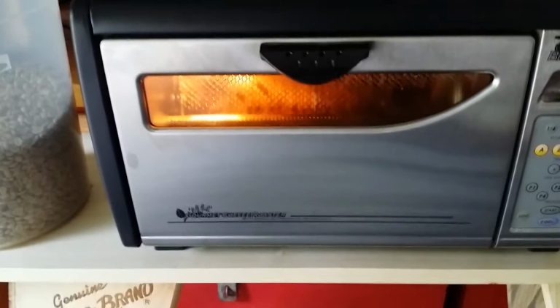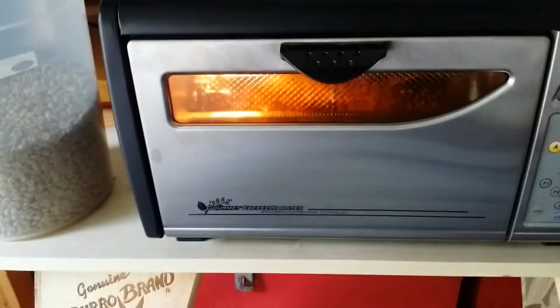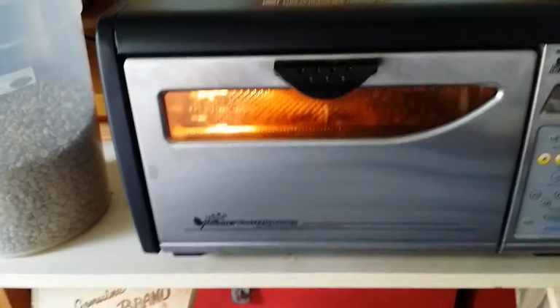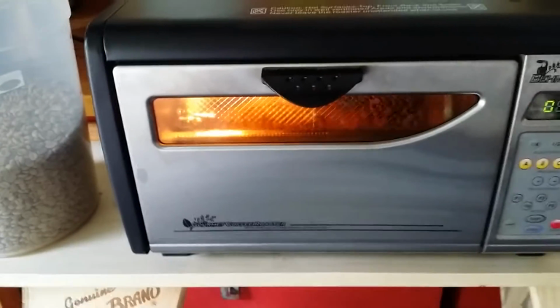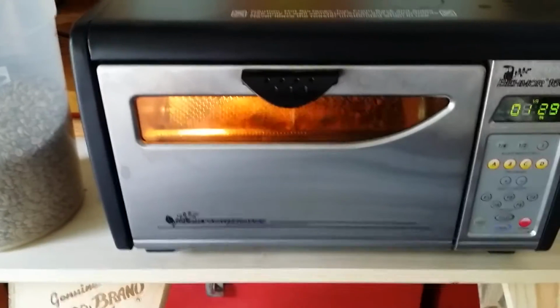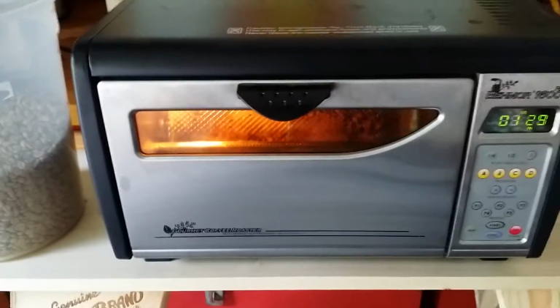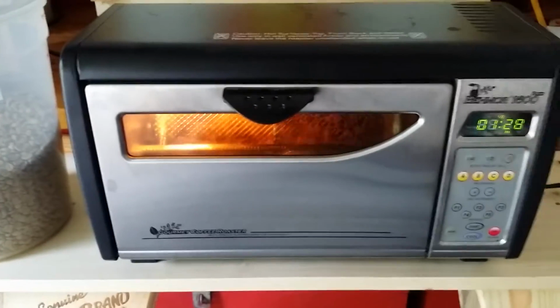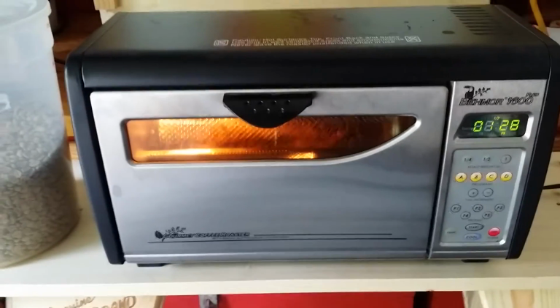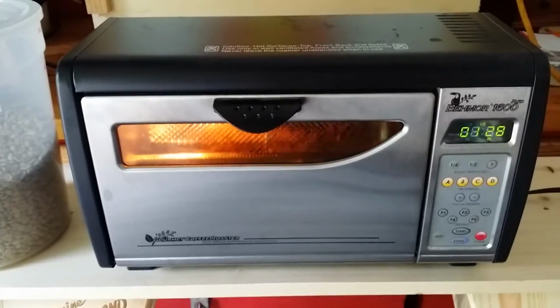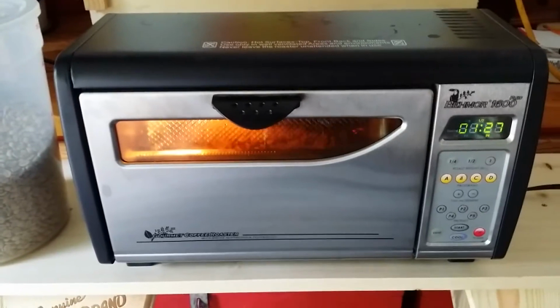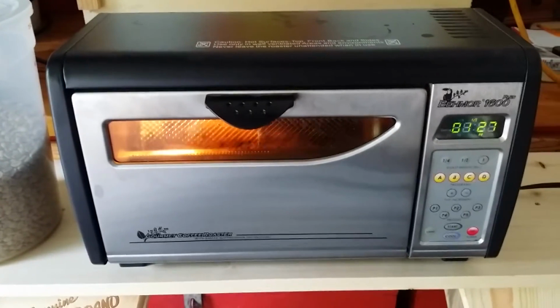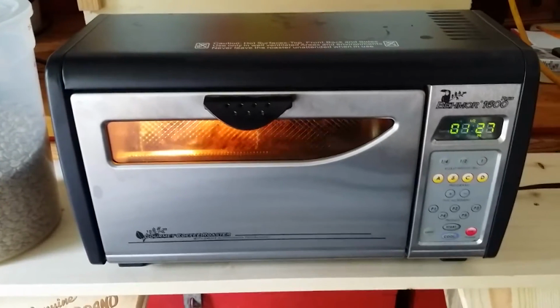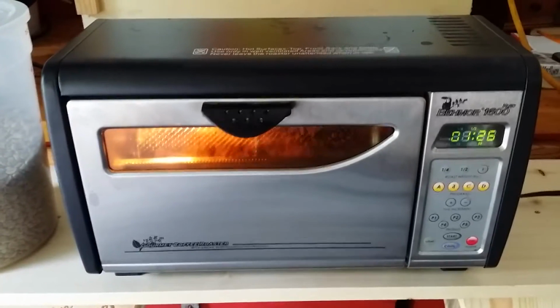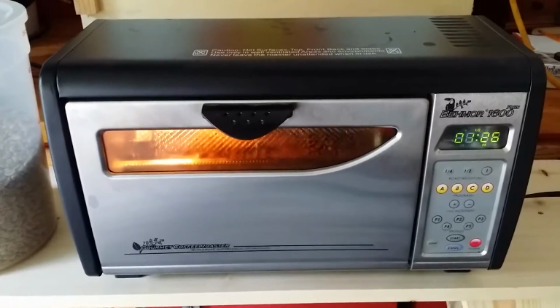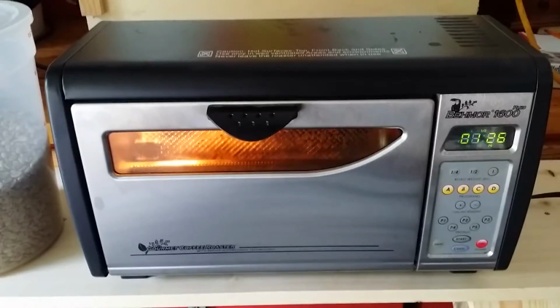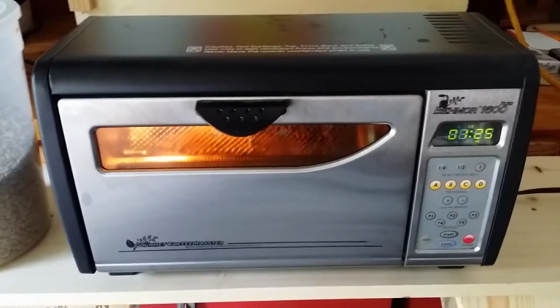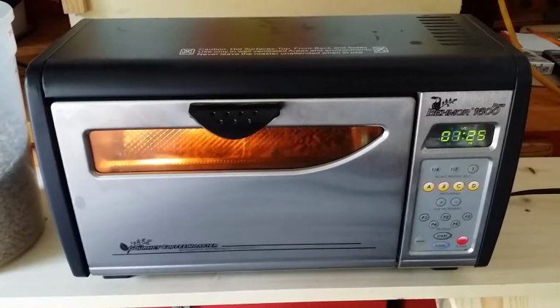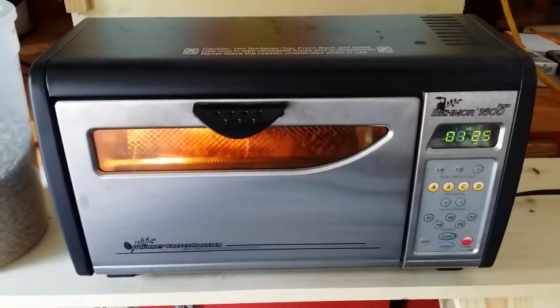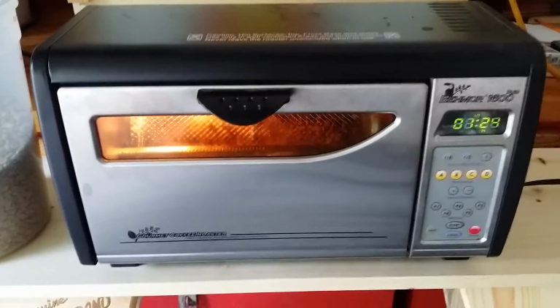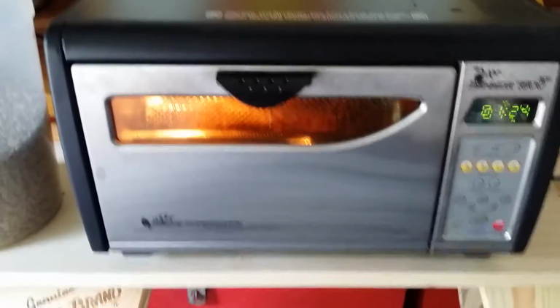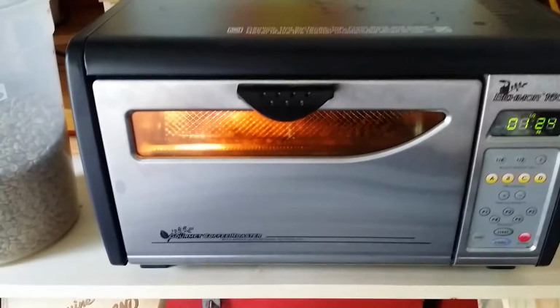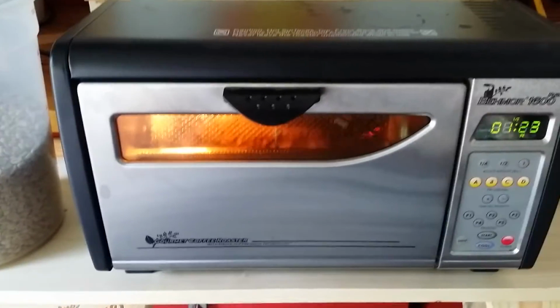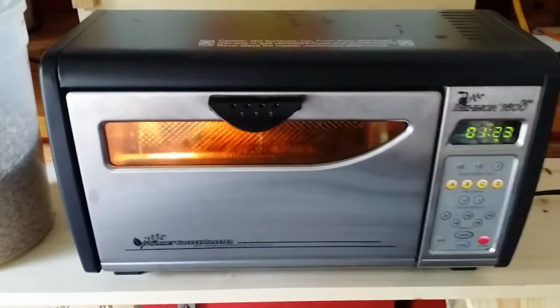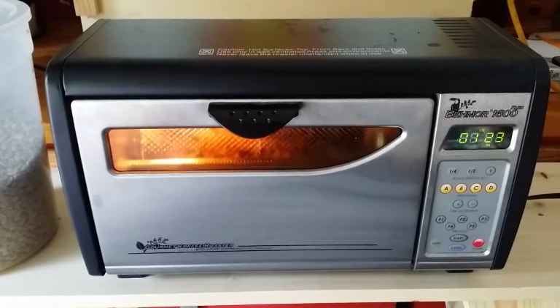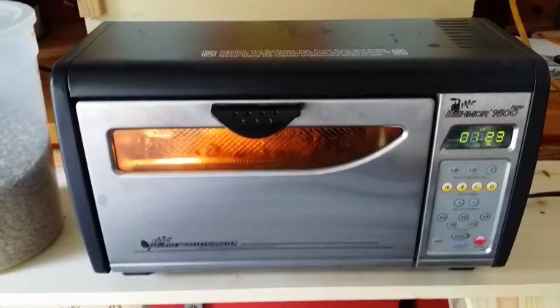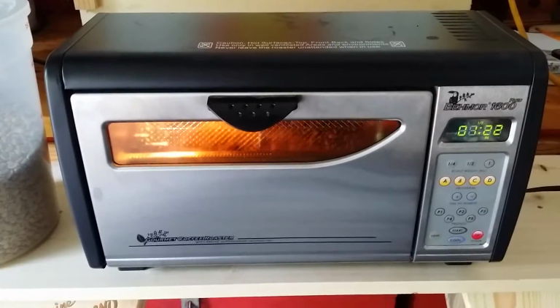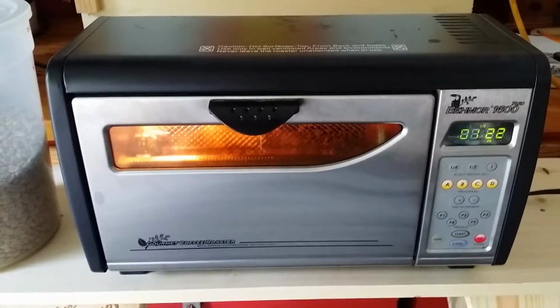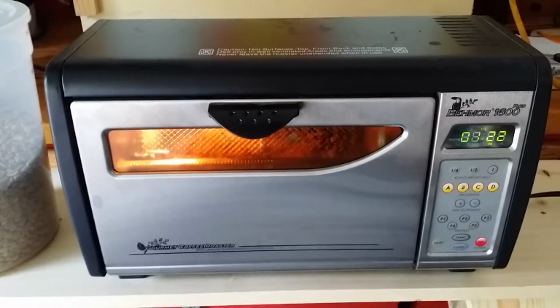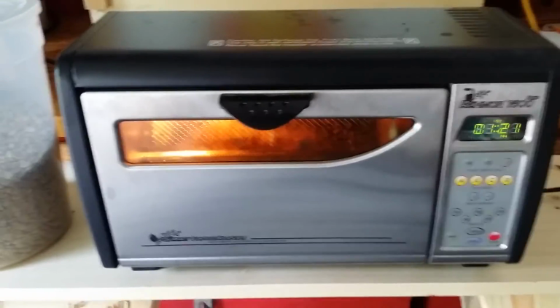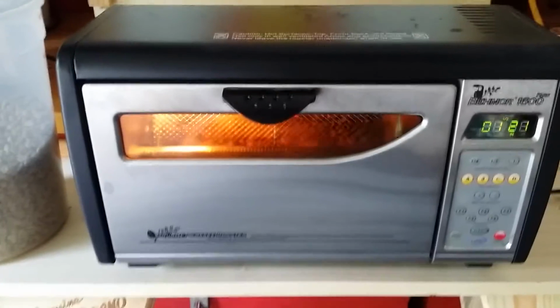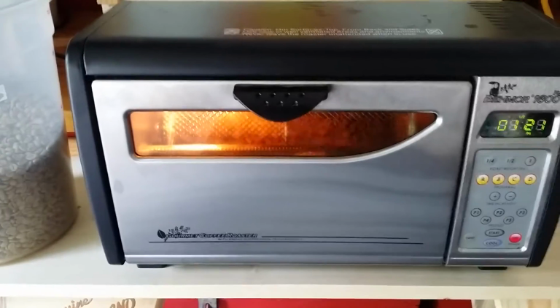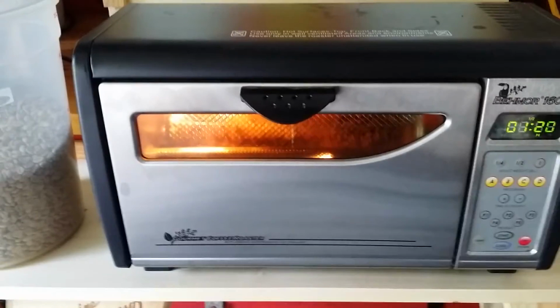As you can see, this machine is really quiet. That's another great feature about this — if you want to roast outdoors in the spring, summer, and part of fall, depending on the weather.